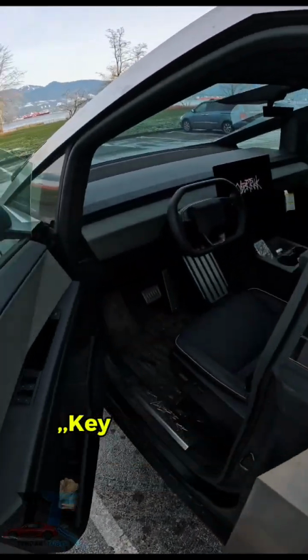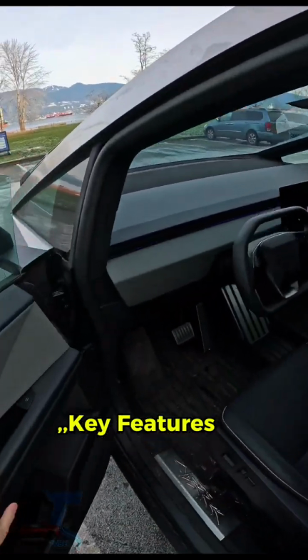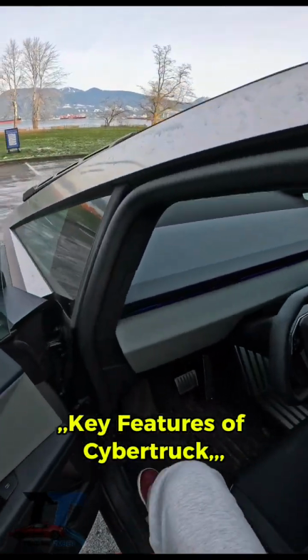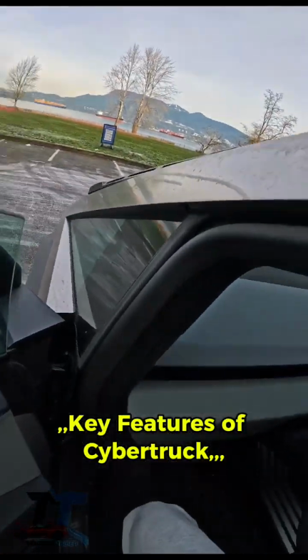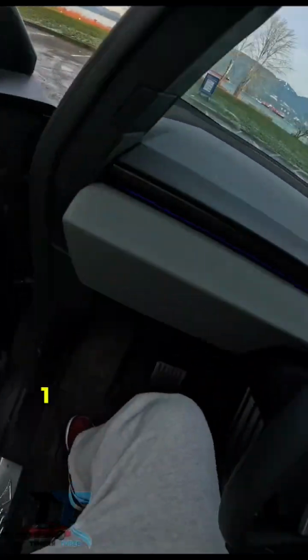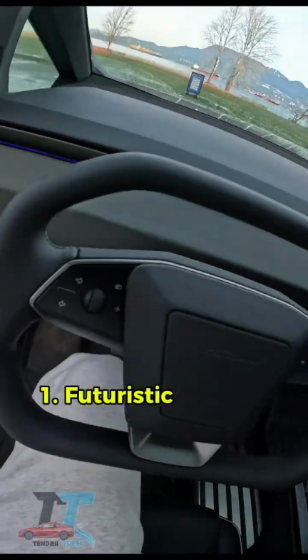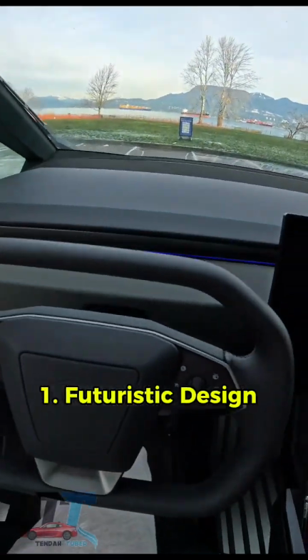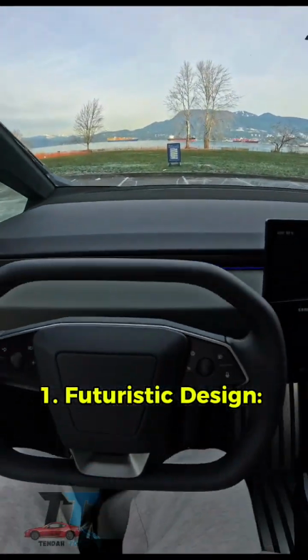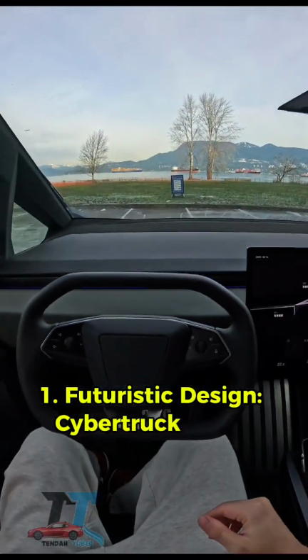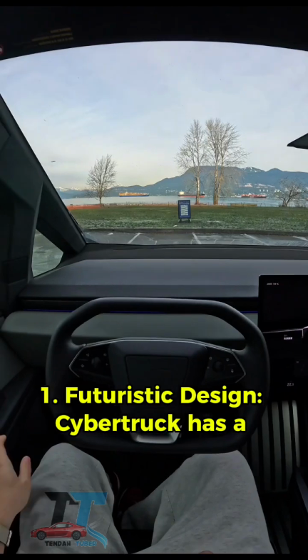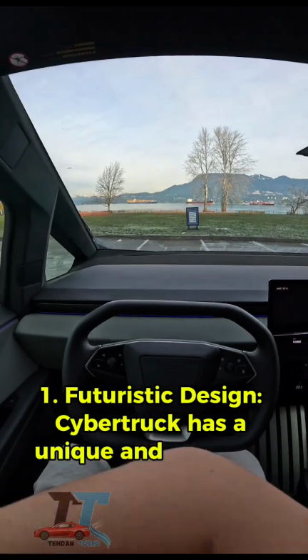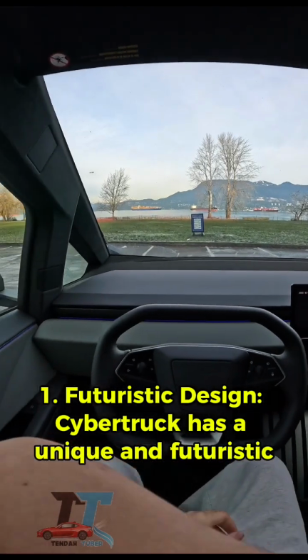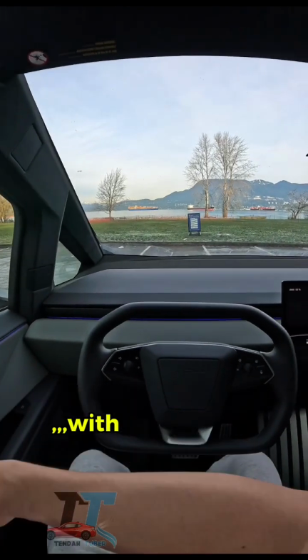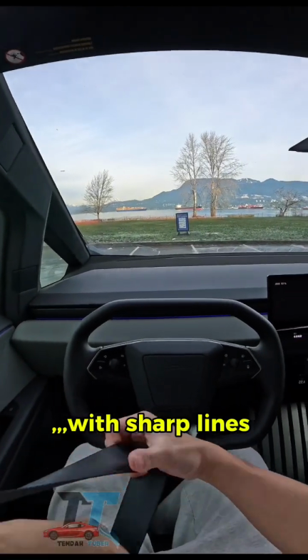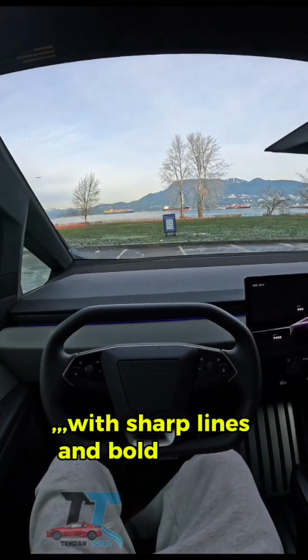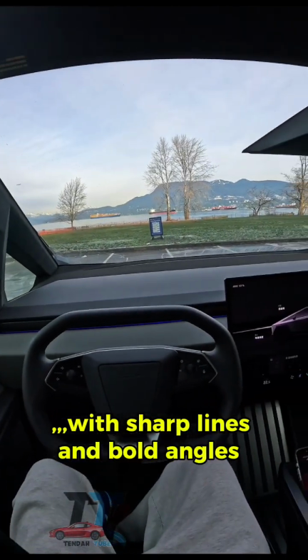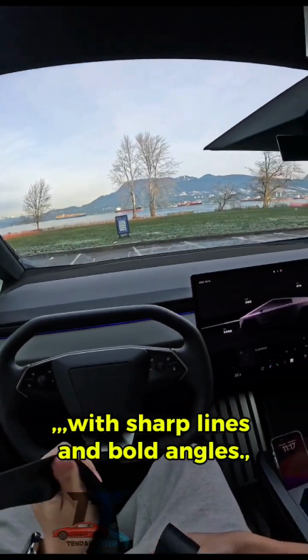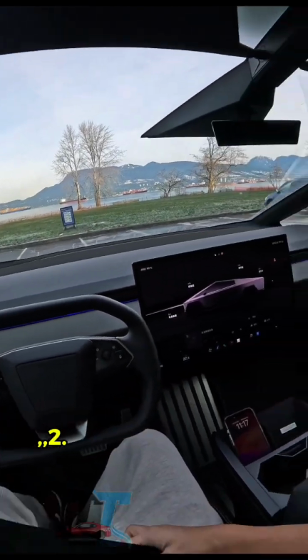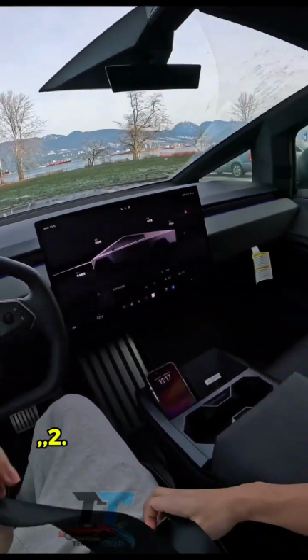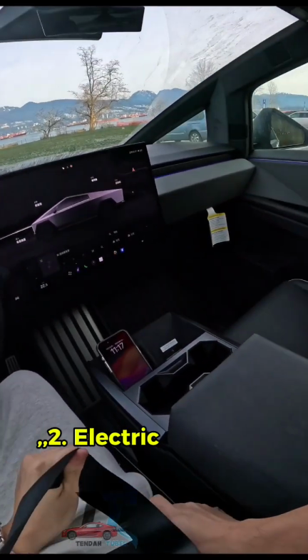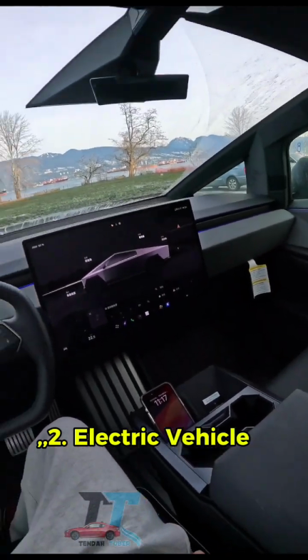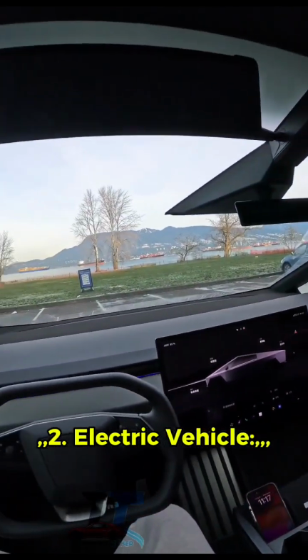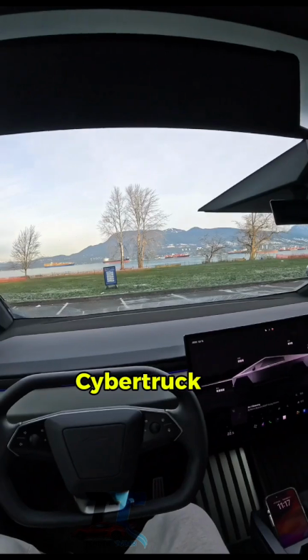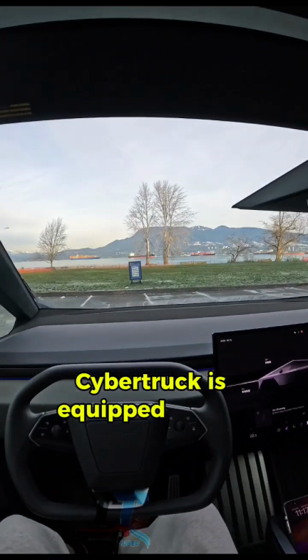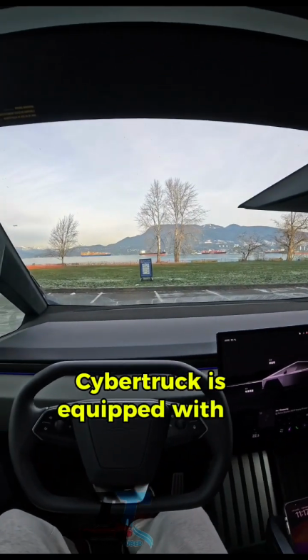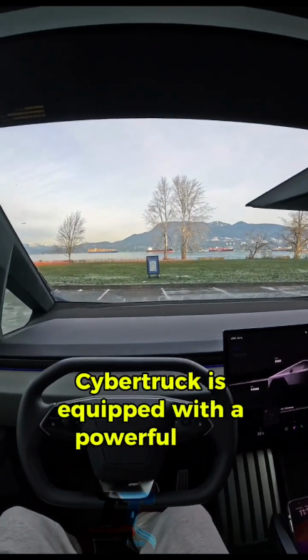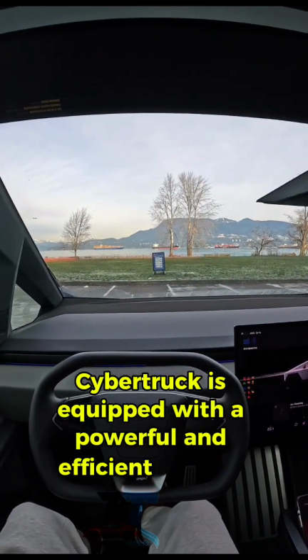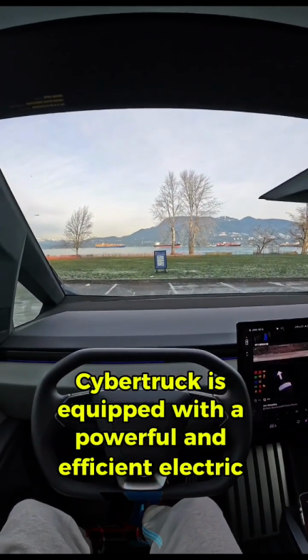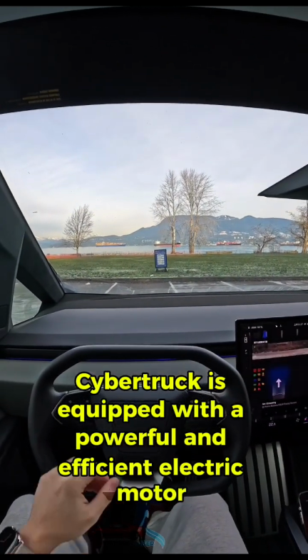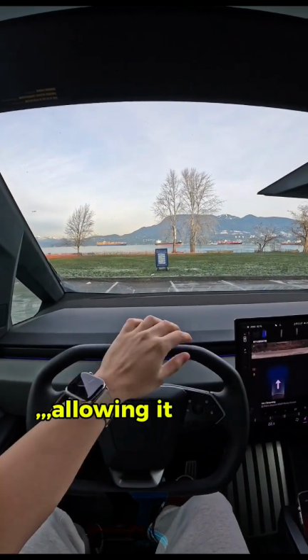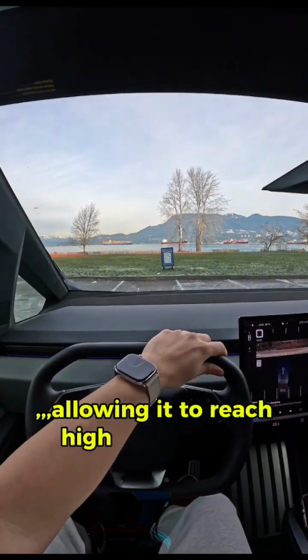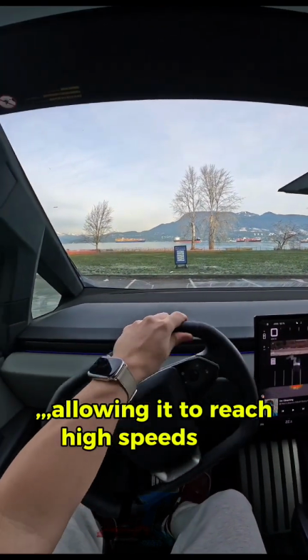Key Features of Cybertruck. 1. Futuristic design — Cybertruck has a unique and futuristic design with sharp lines and bold angles. 2. Electric Vehicle — Cybertruck is equipped with a powerful and efficient electric motor, allowing it to reach high speeds and have a long range.